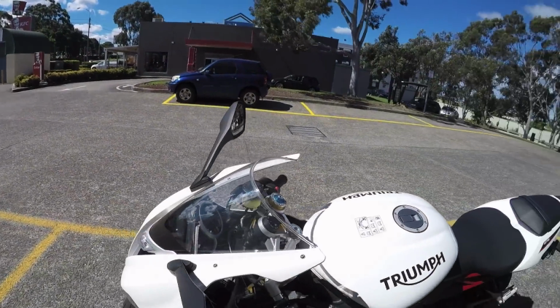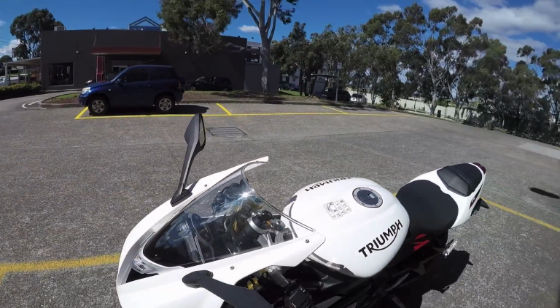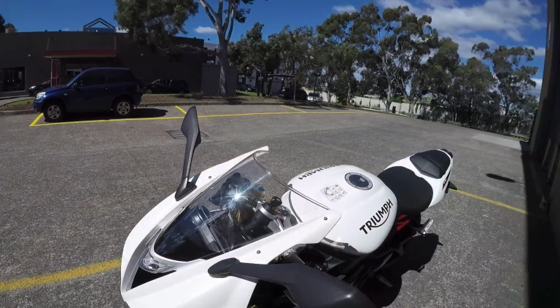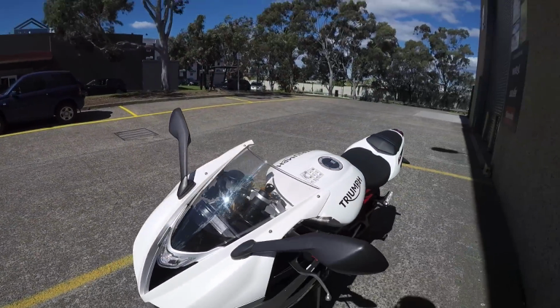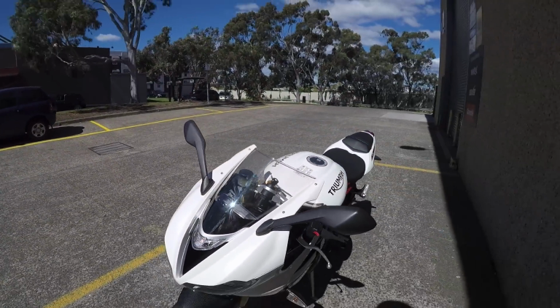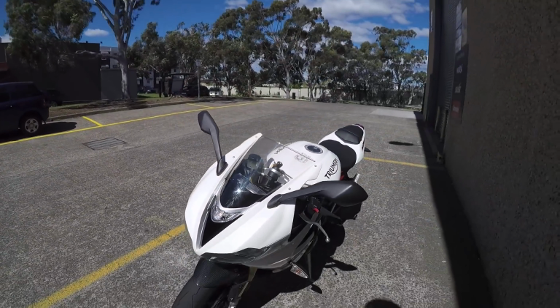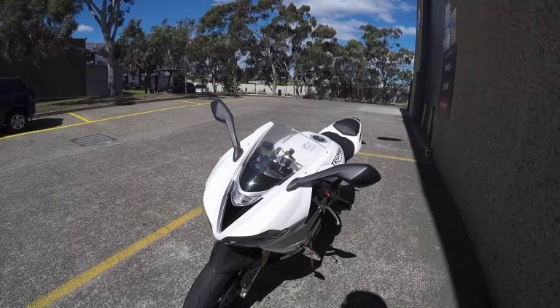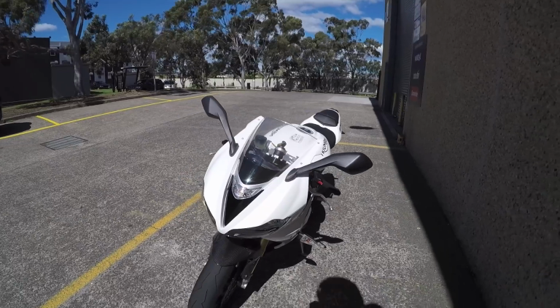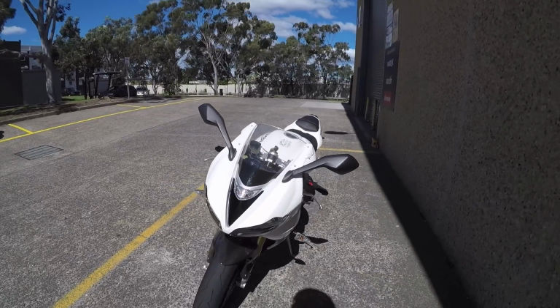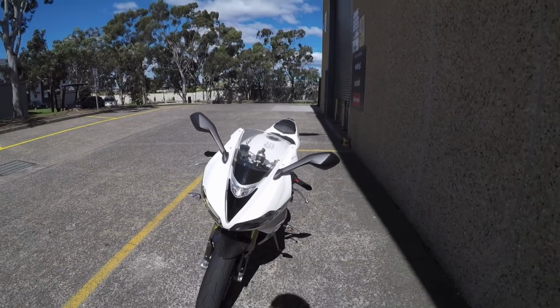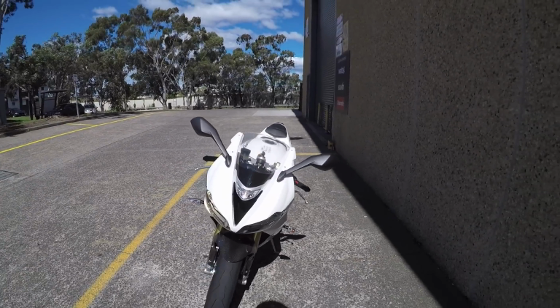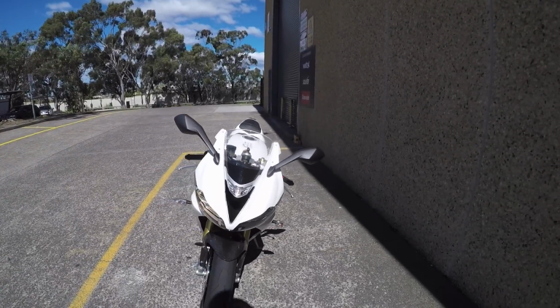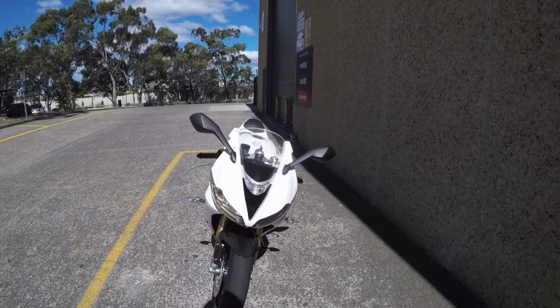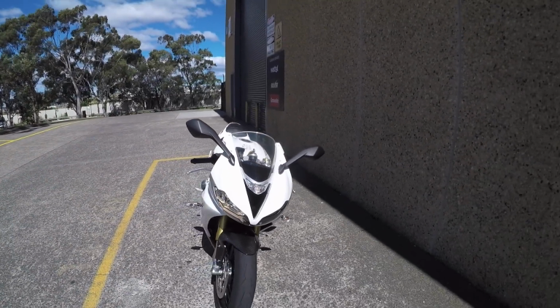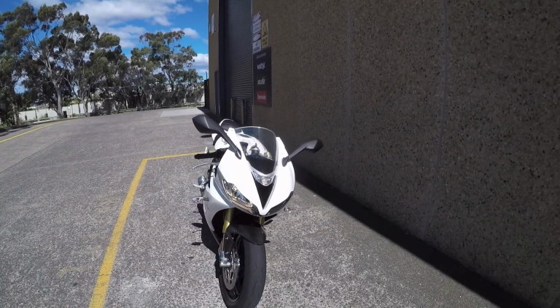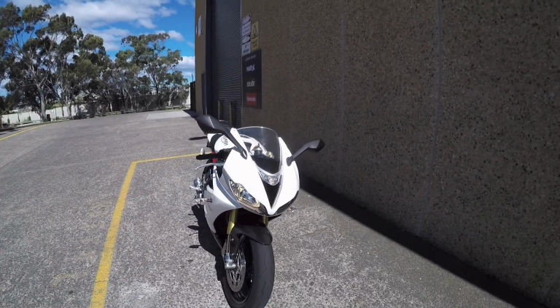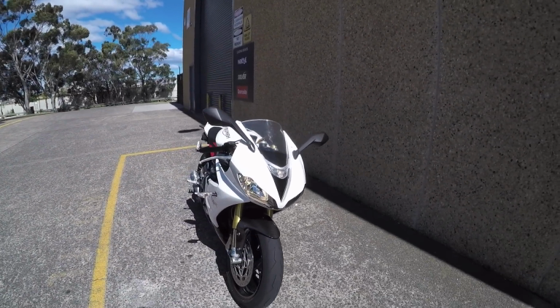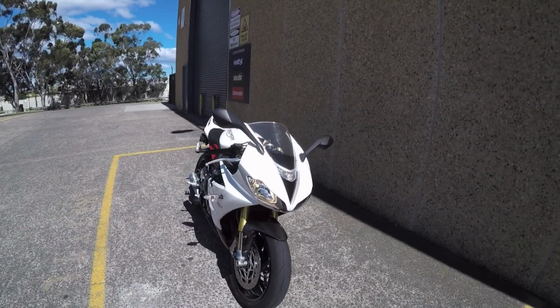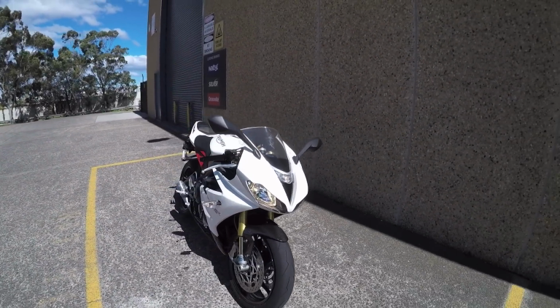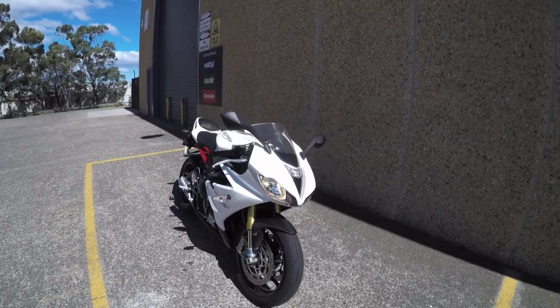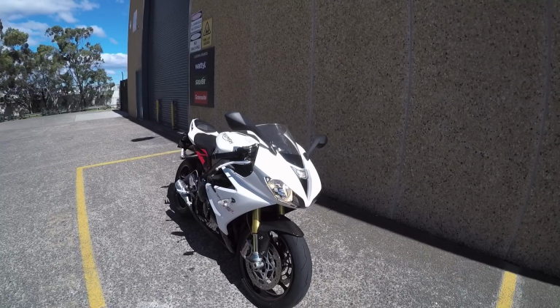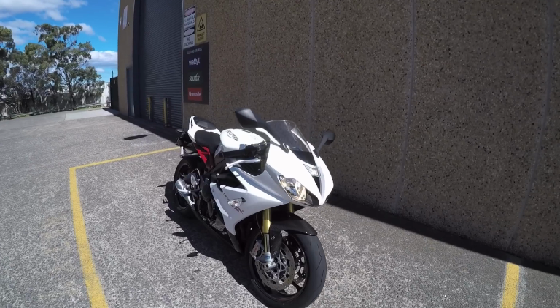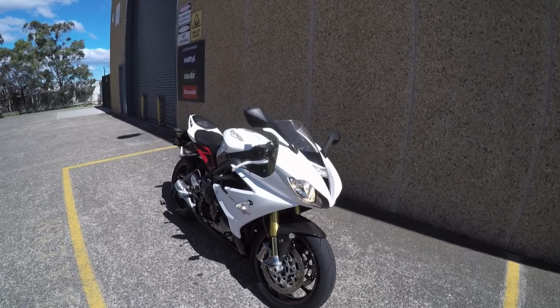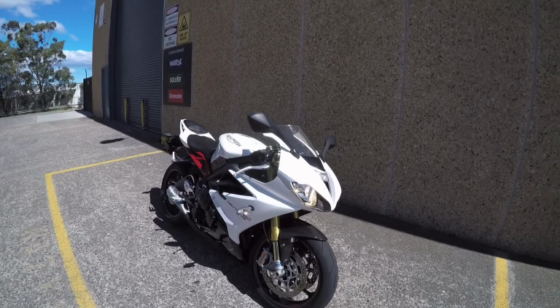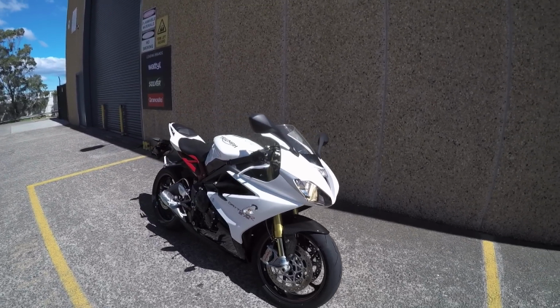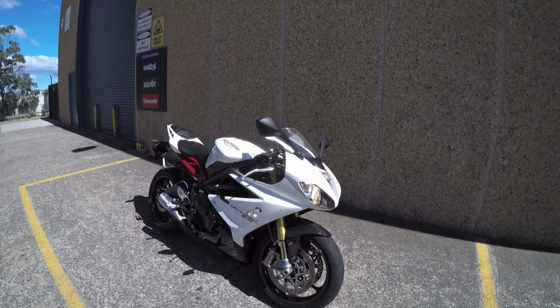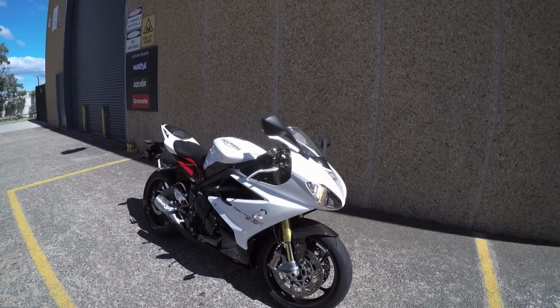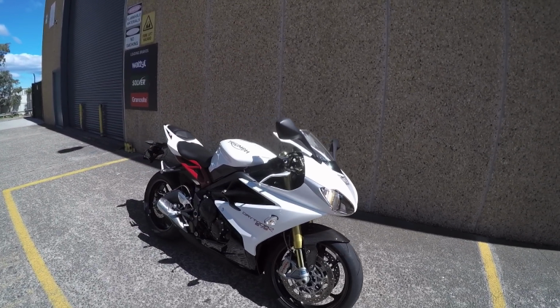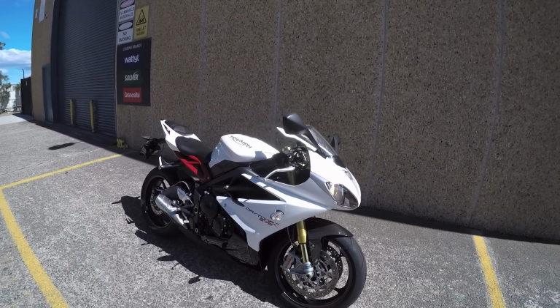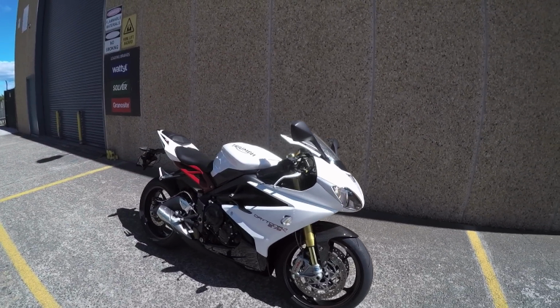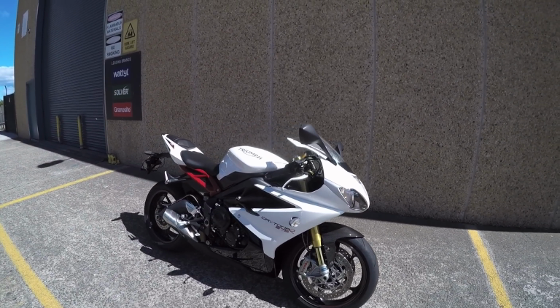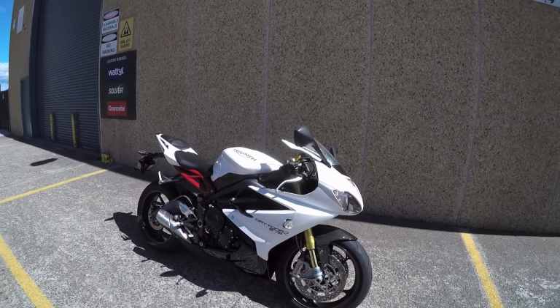So it all adds up to a more track focused machine, so I'm pretty keen to get on, see how it compares to the street triple, and just enjoy it really. I mean, look at this thing. It's friggin' gorgeous.